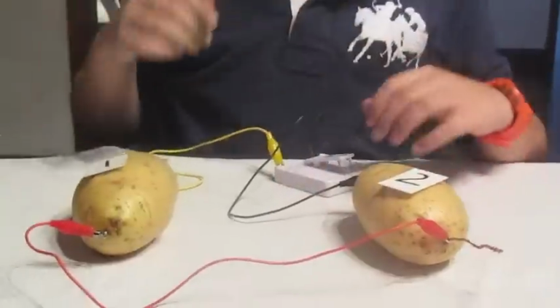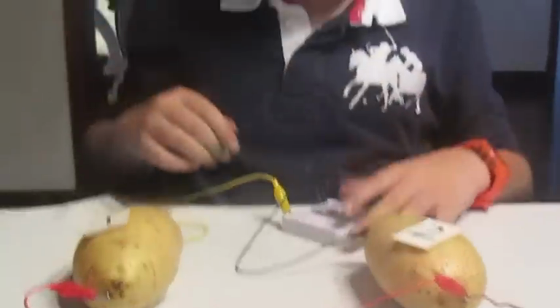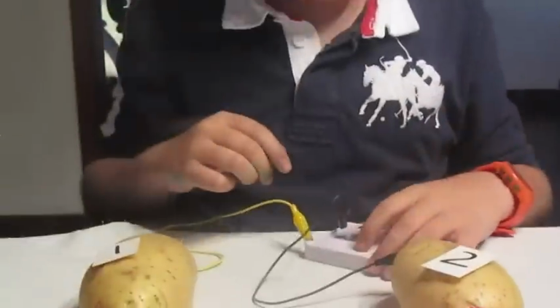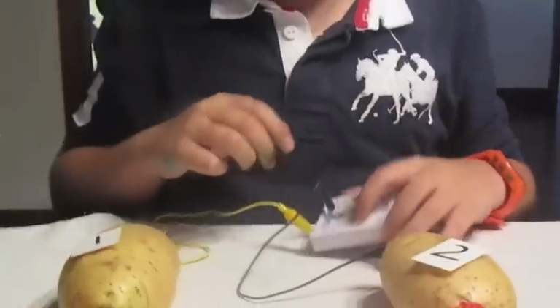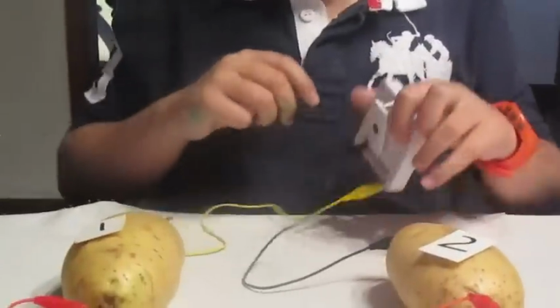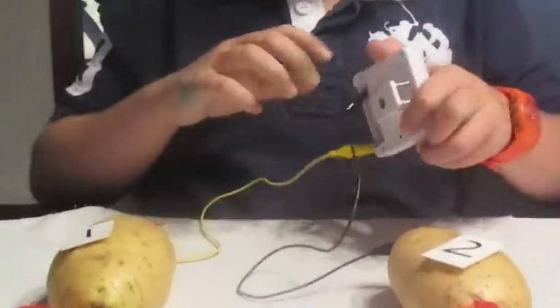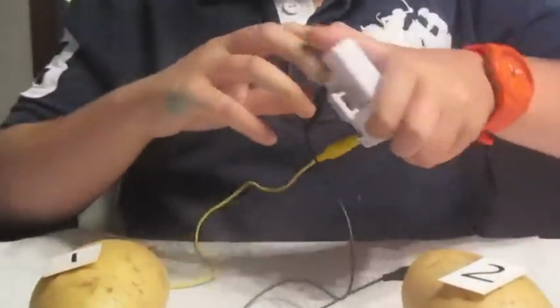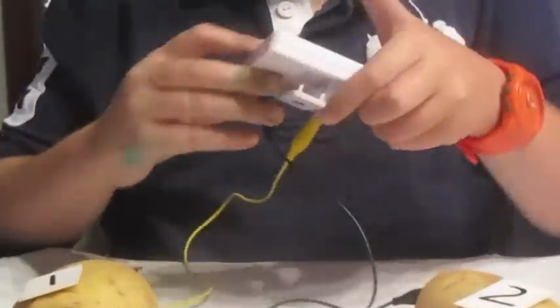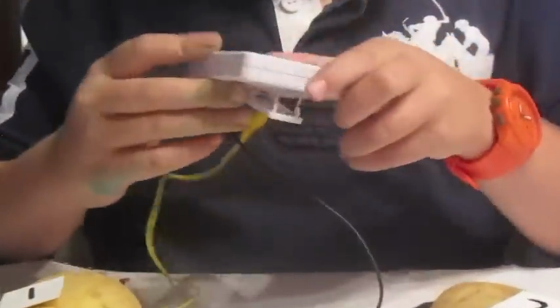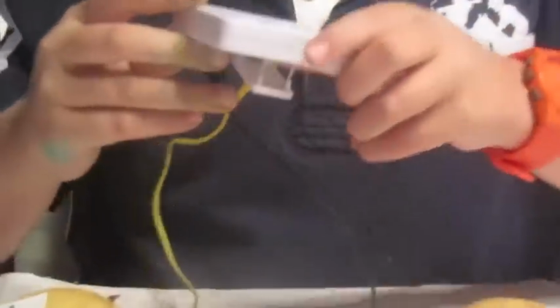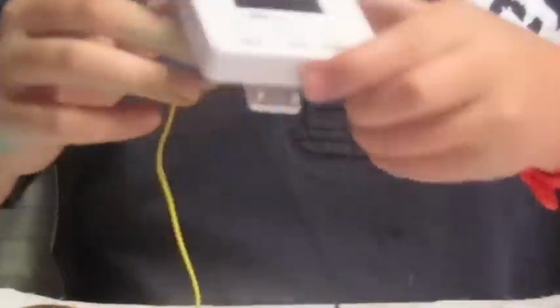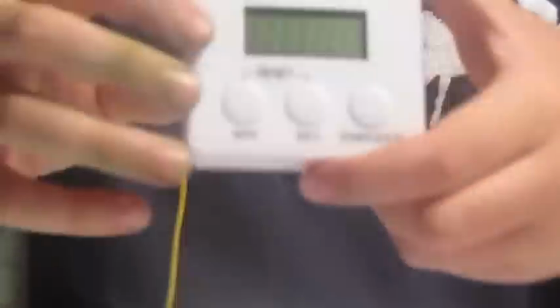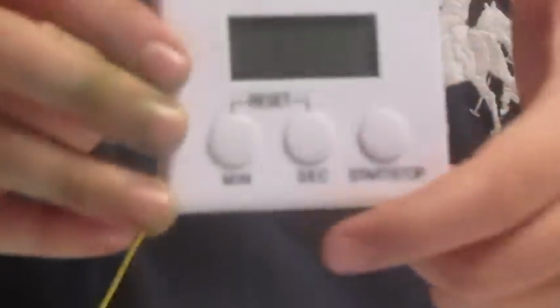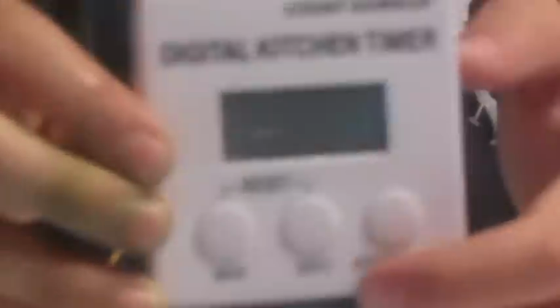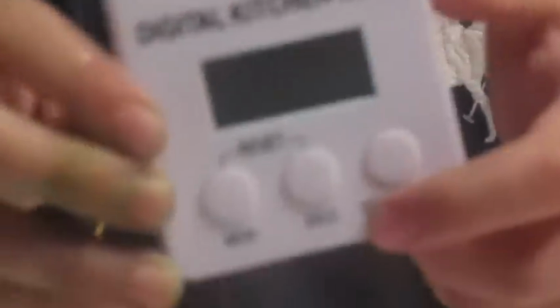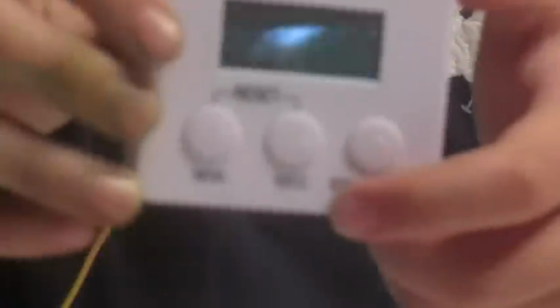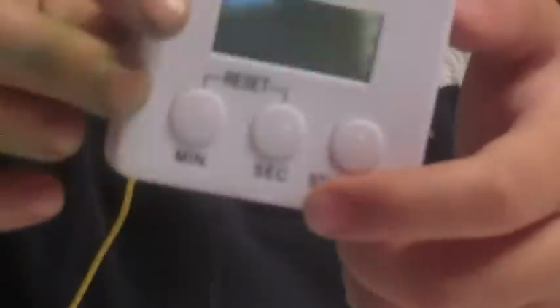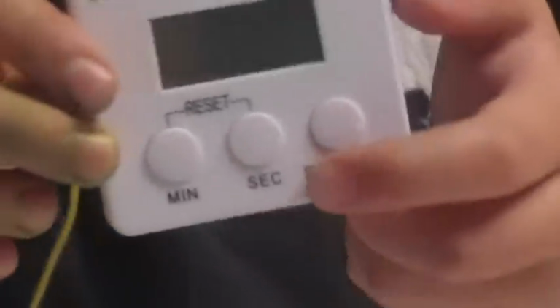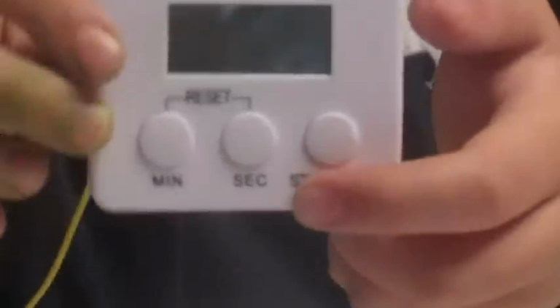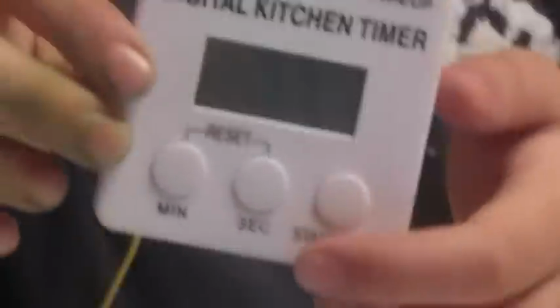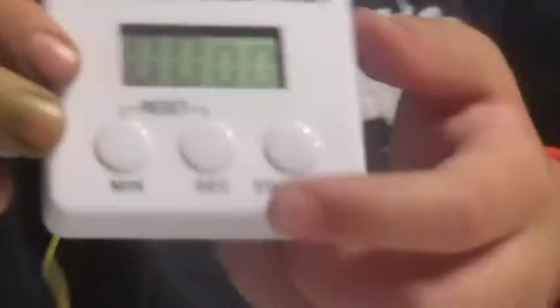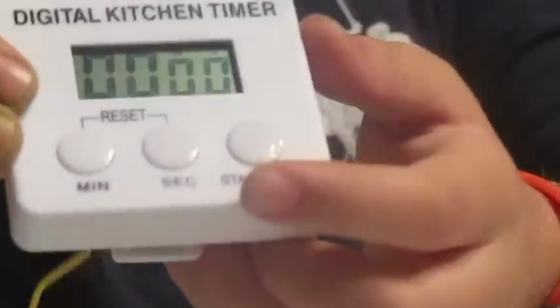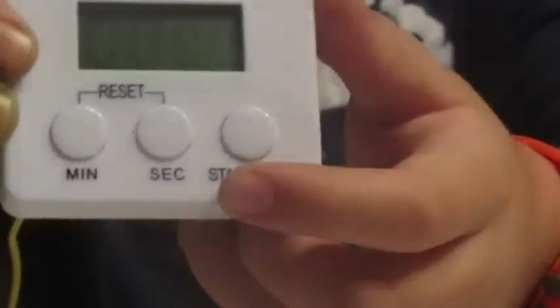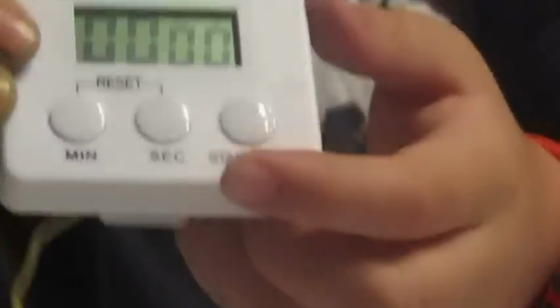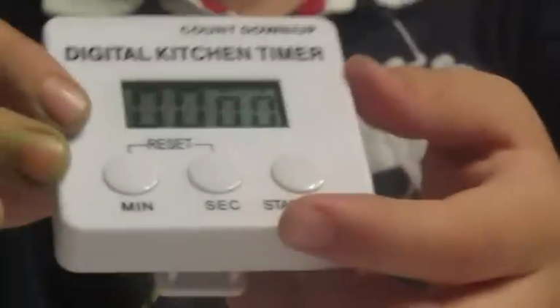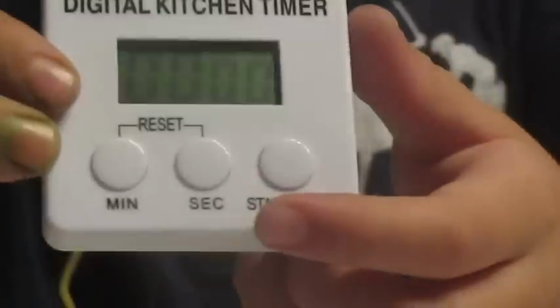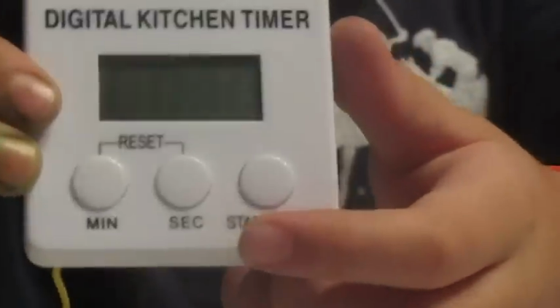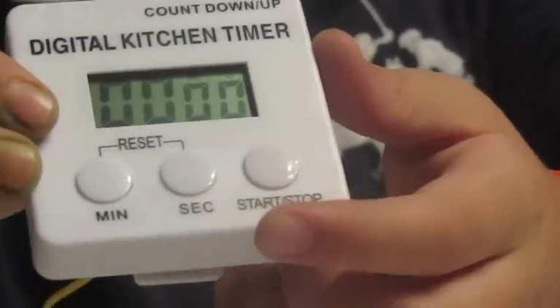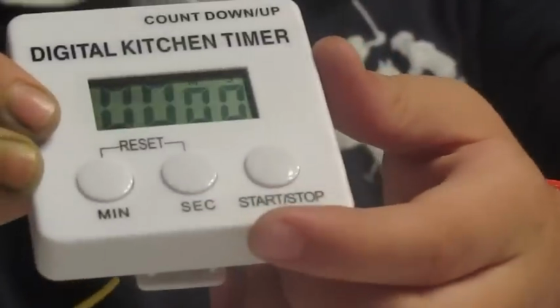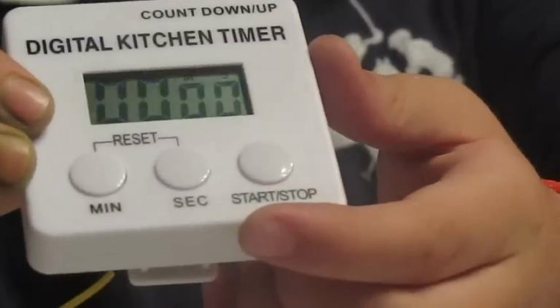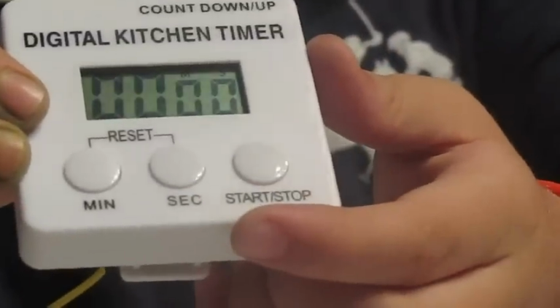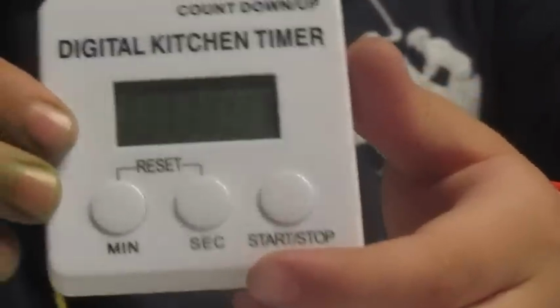And now as you can see, the clock will have turned on. Can you see it?